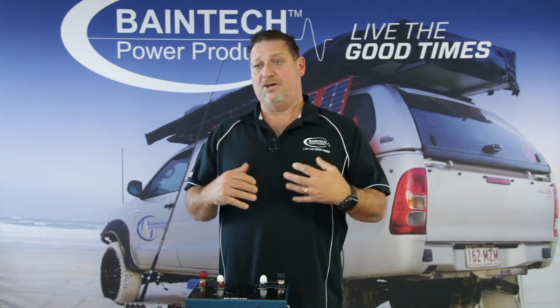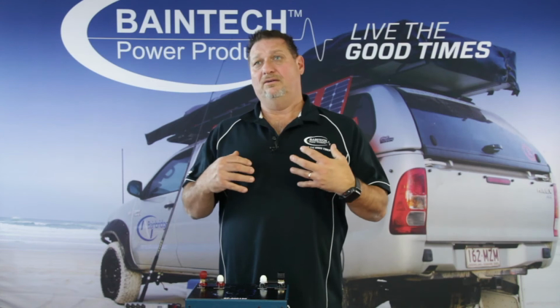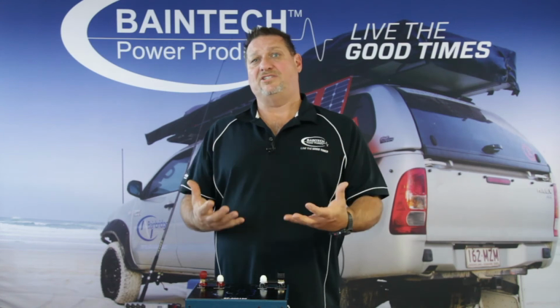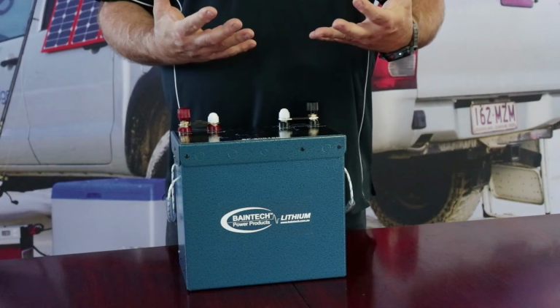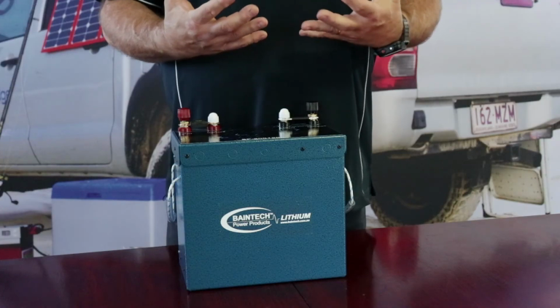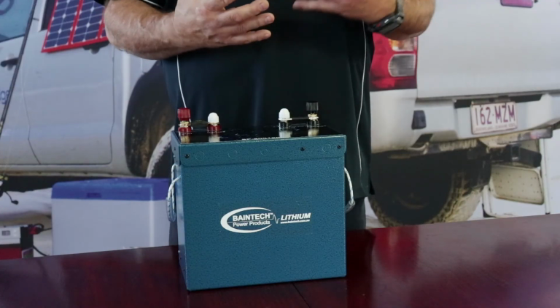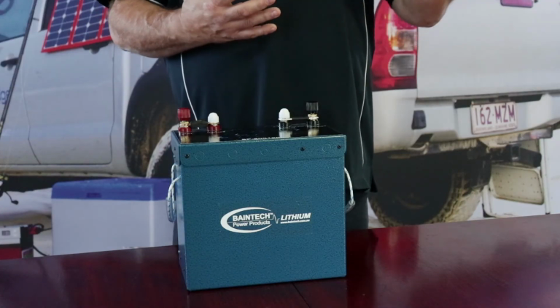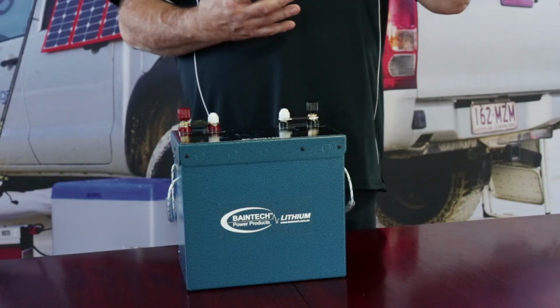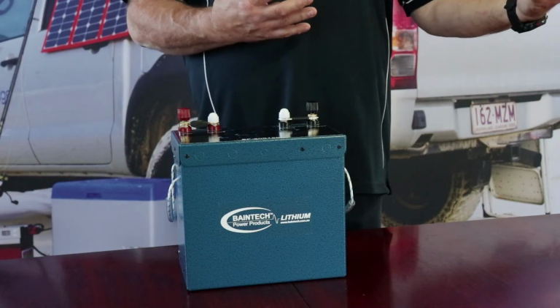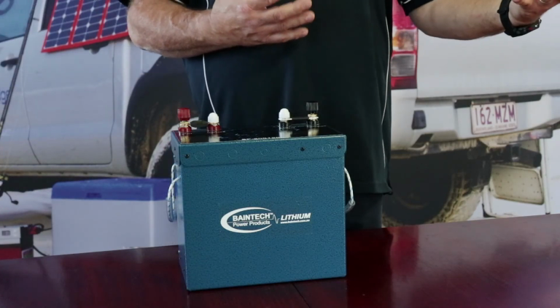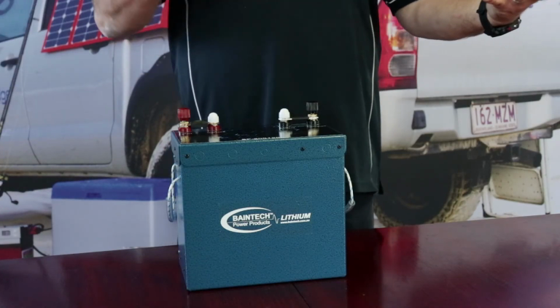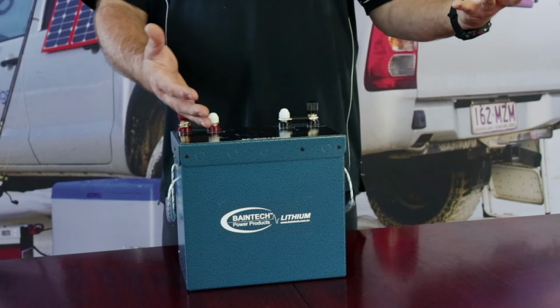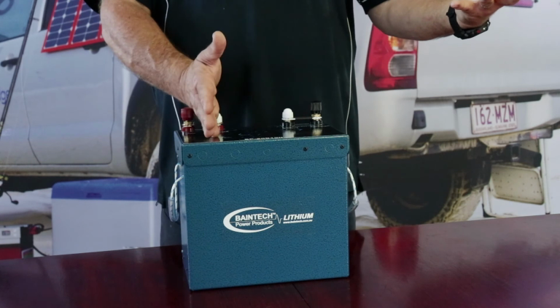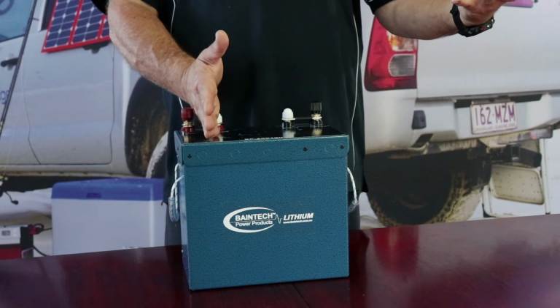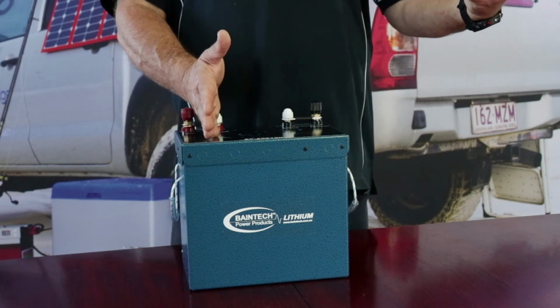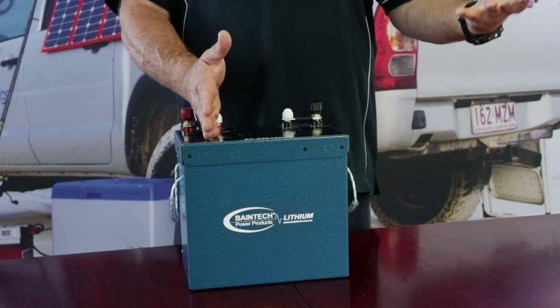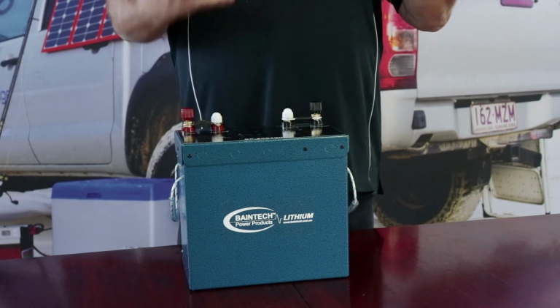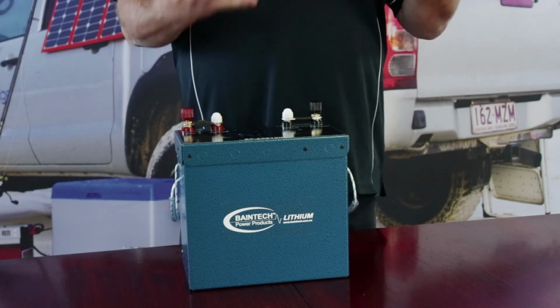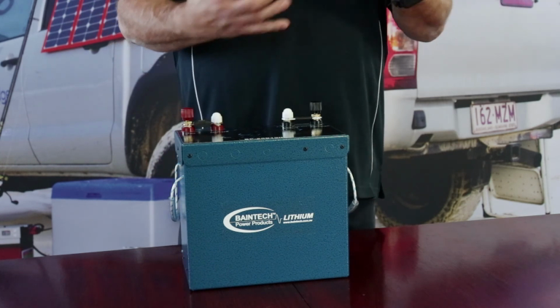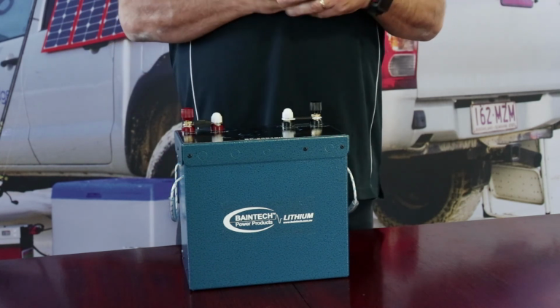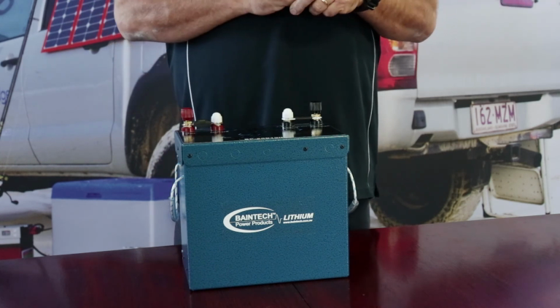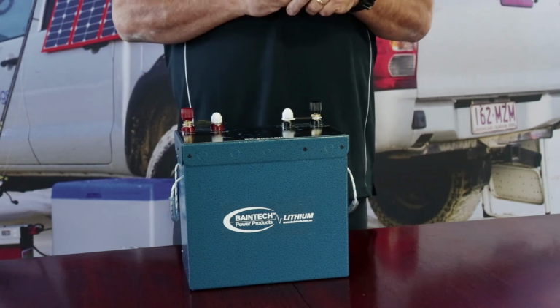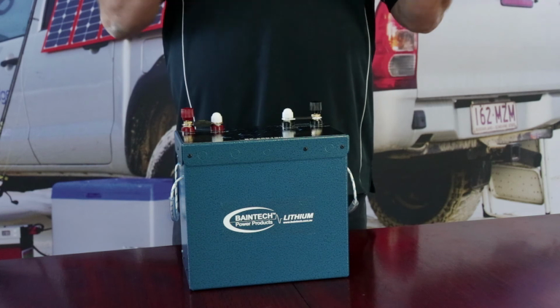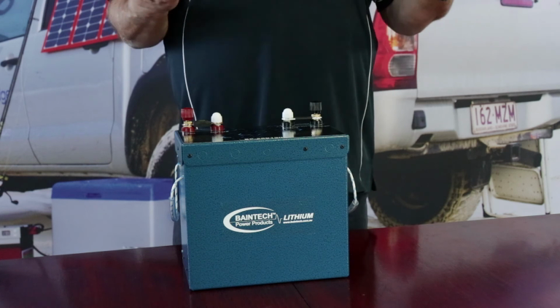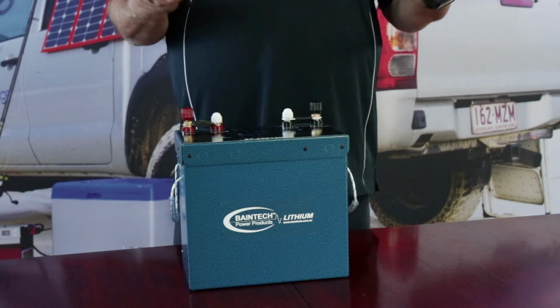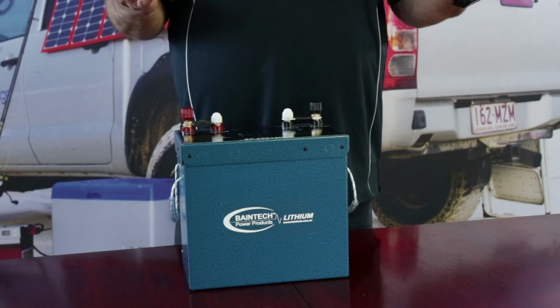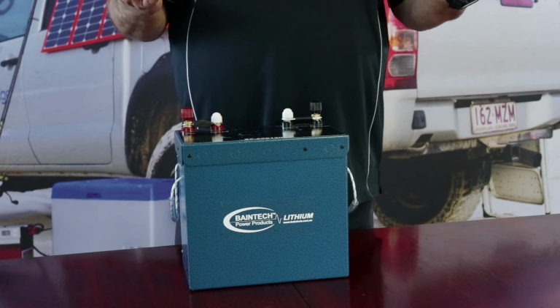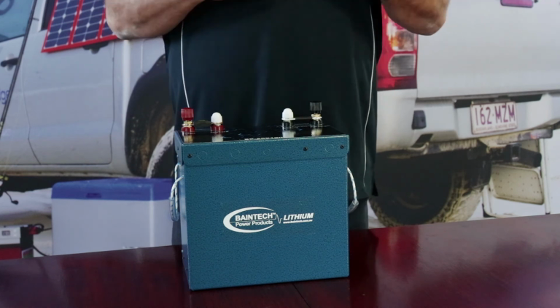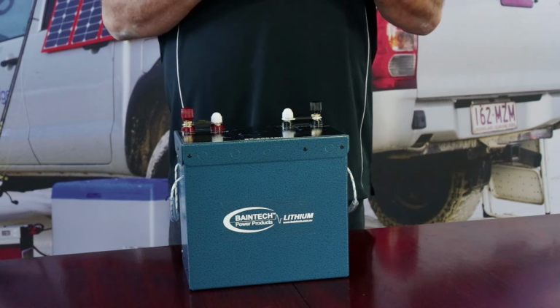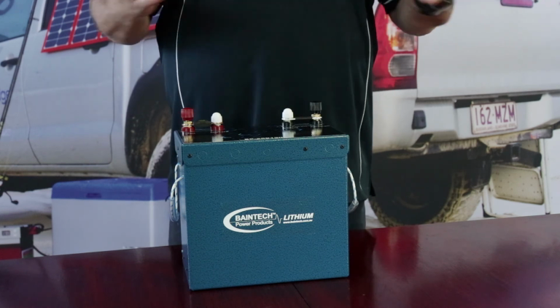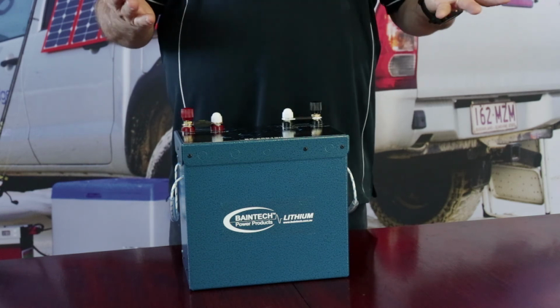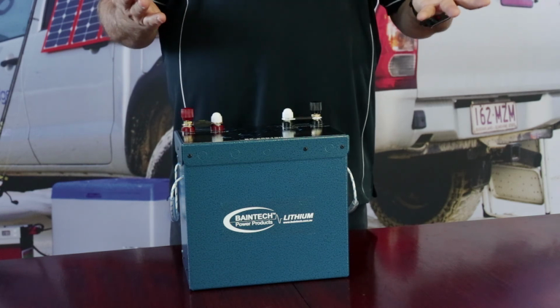When you look at the cost involved, you should be looking at doubling the price of your AGM compared to one lithium battery of the same capacity, because that gives you roughly the same usable capacity. And as I've mentioned earlier, weight then becomes an issue as well.